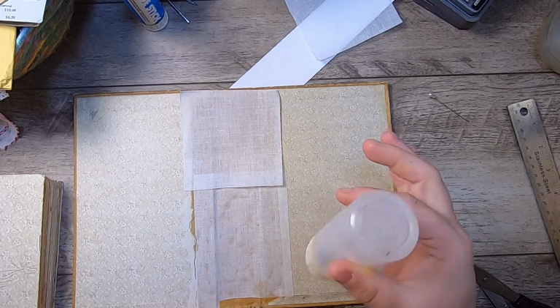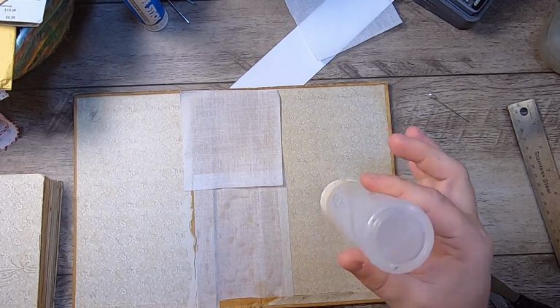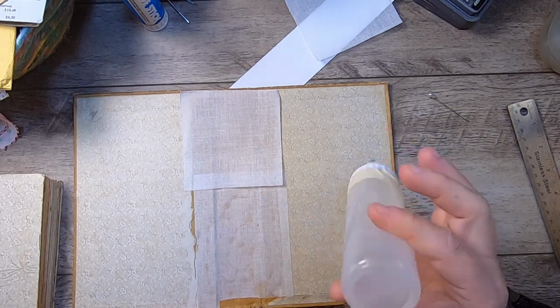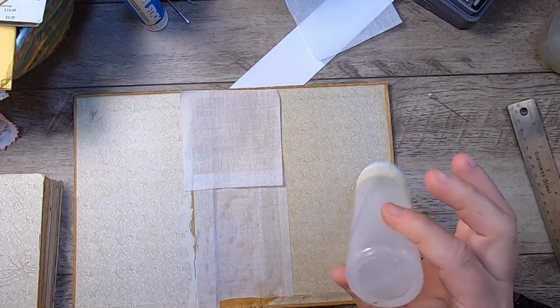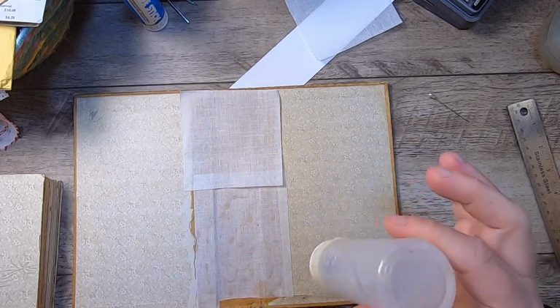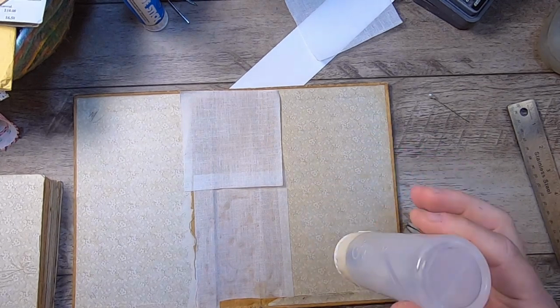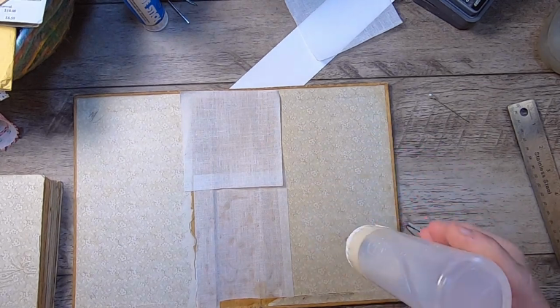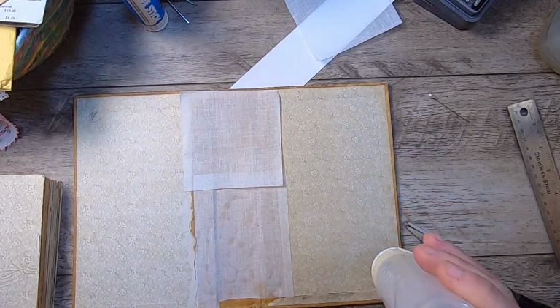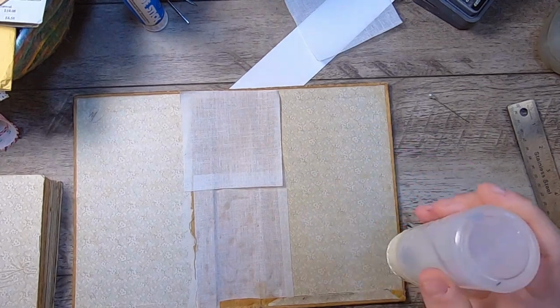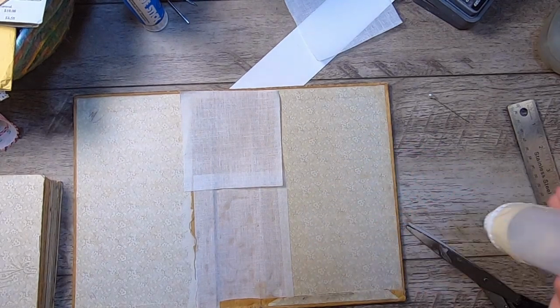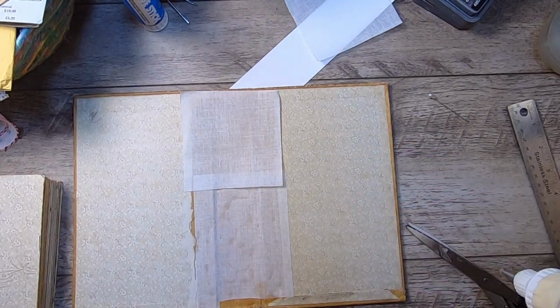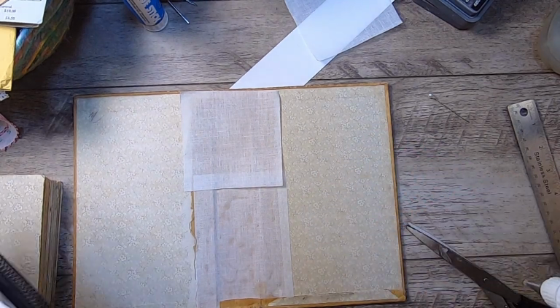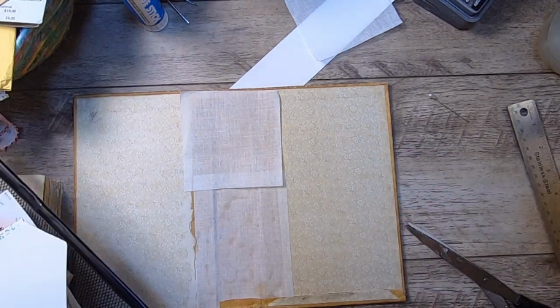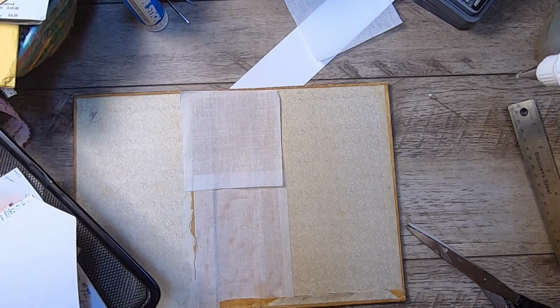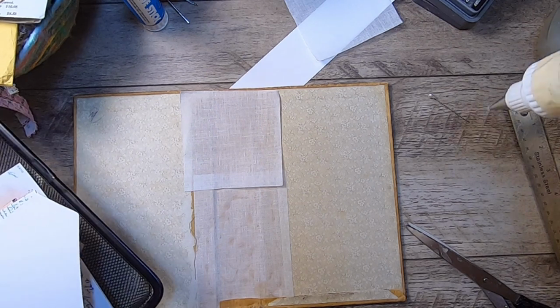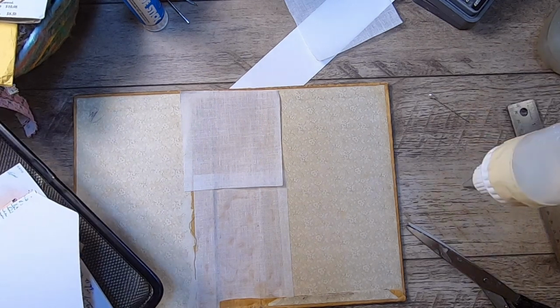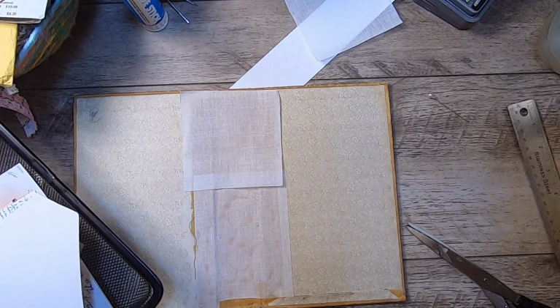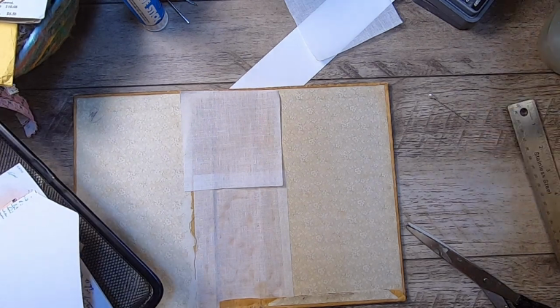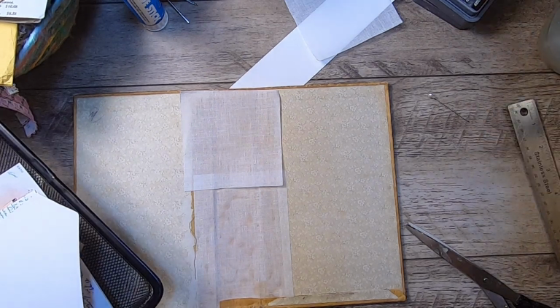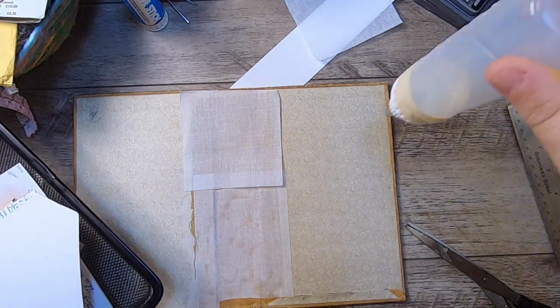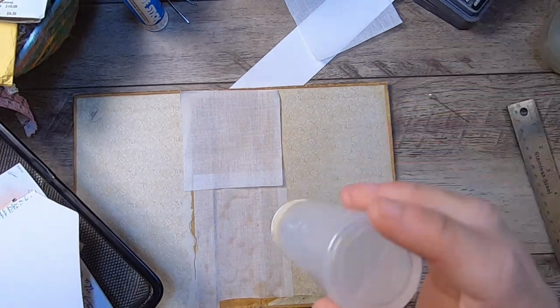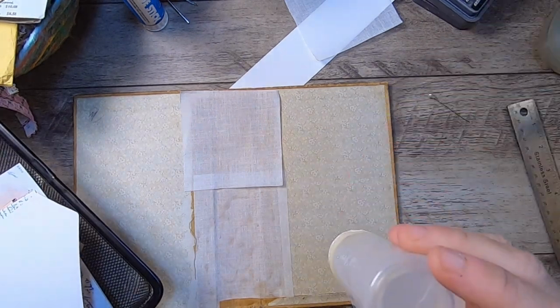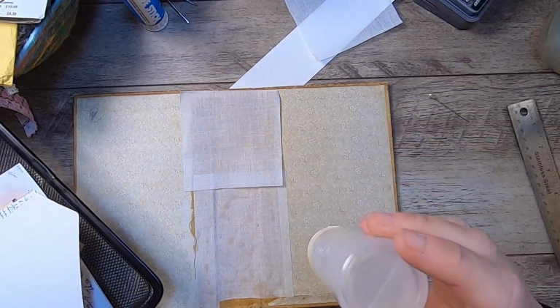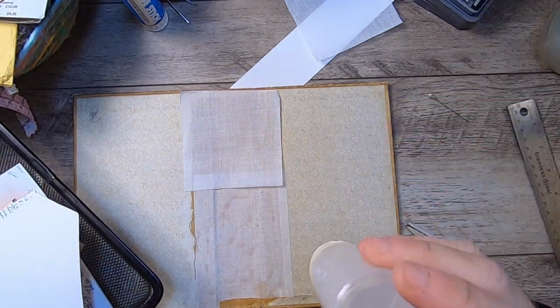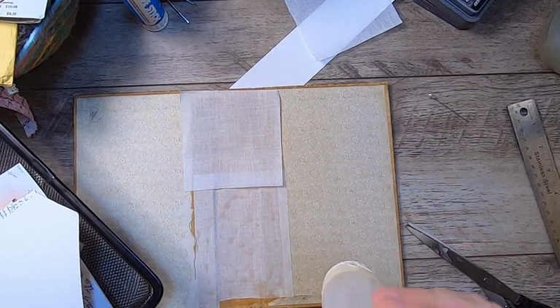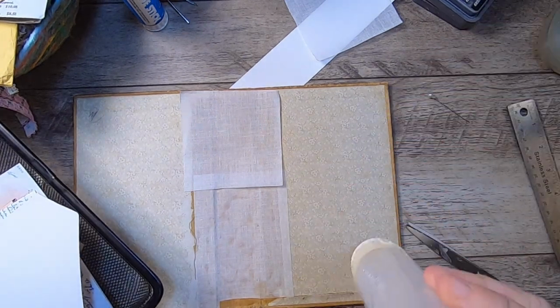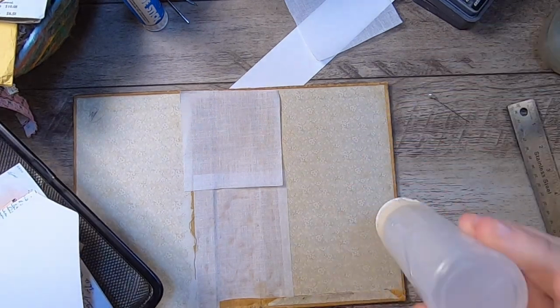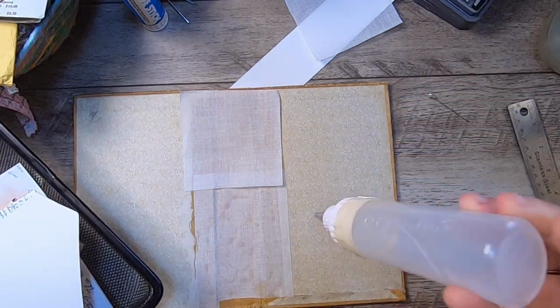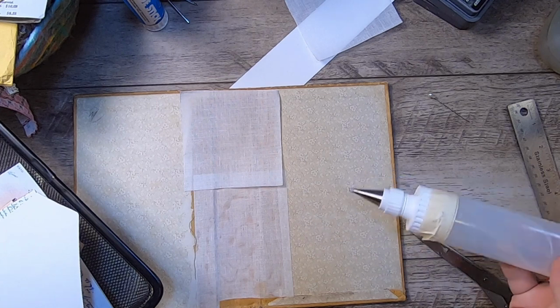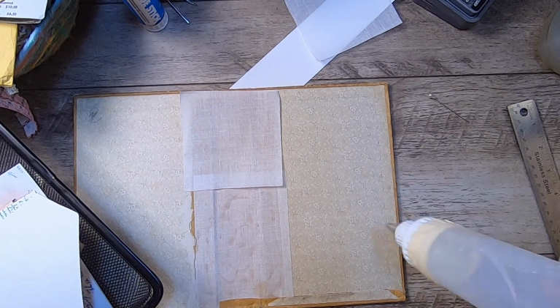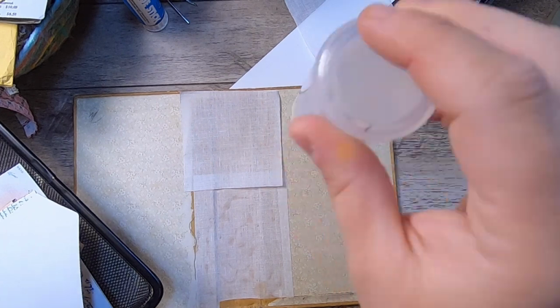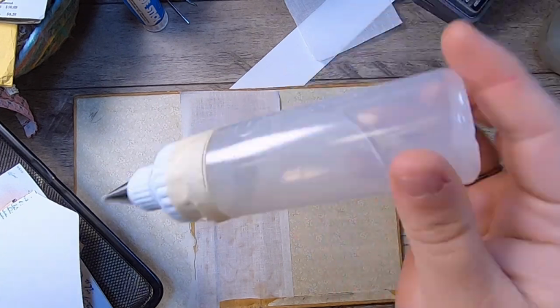I'll just strengthen up this spine with some cheesecloth. While I'm waiting on this glue bottle — I need to refill it — I should actually do it right now. I'm going to go get my glue.